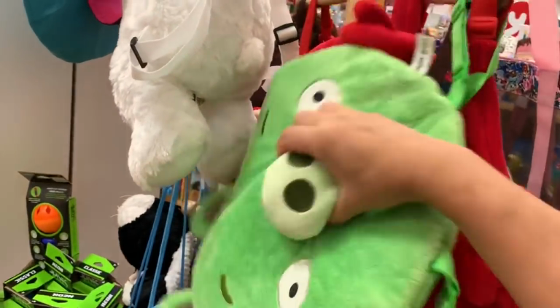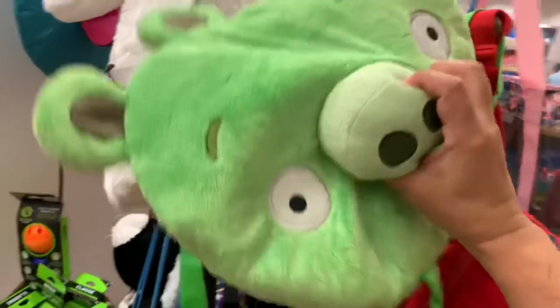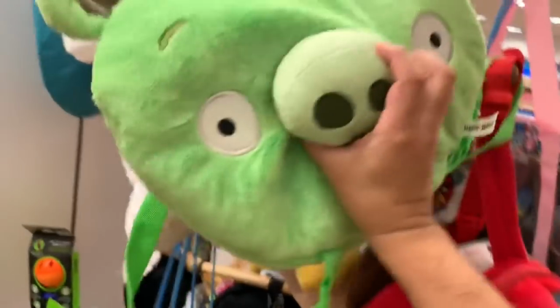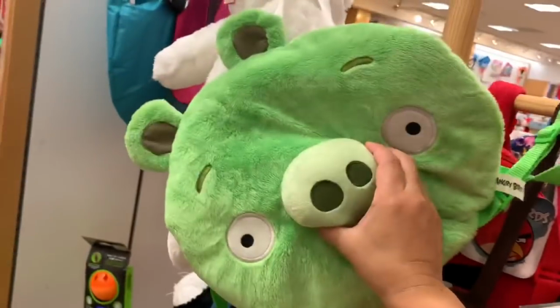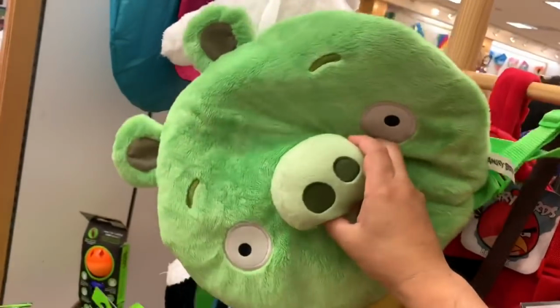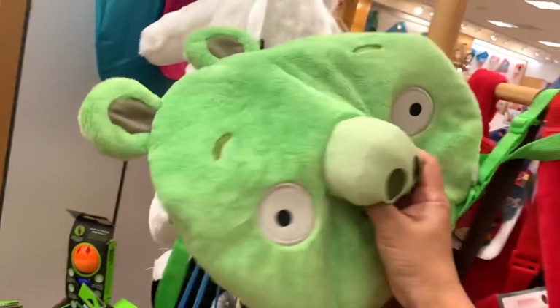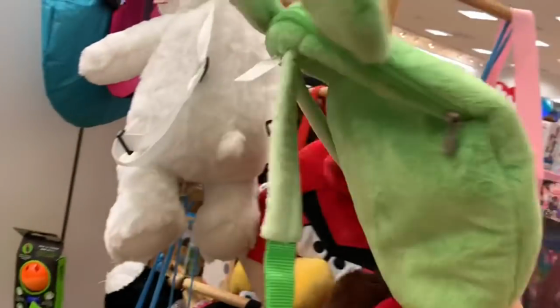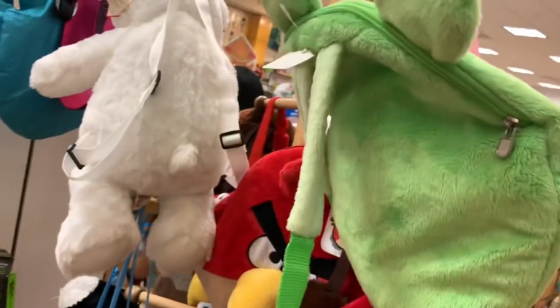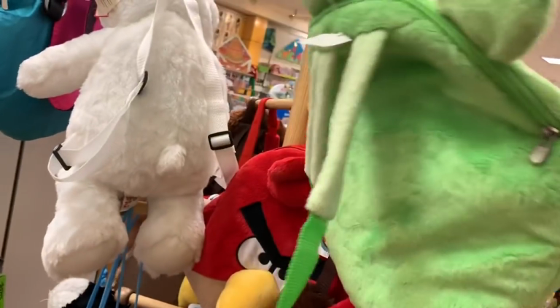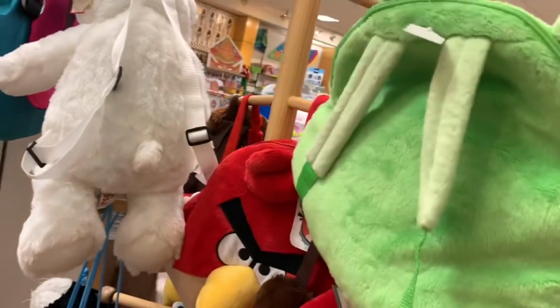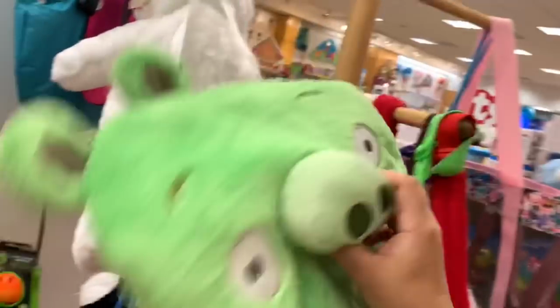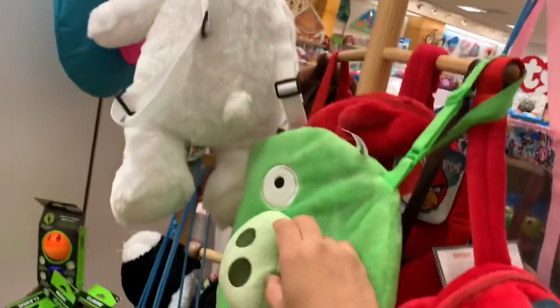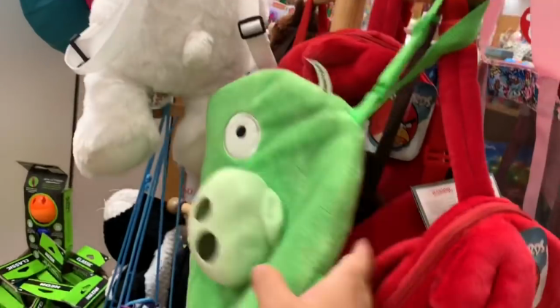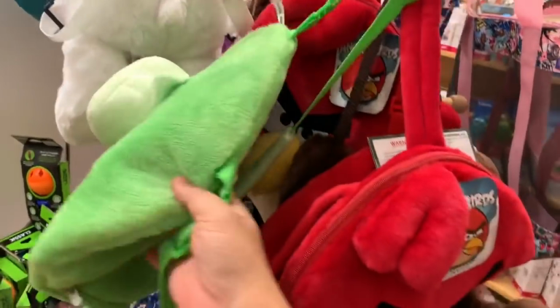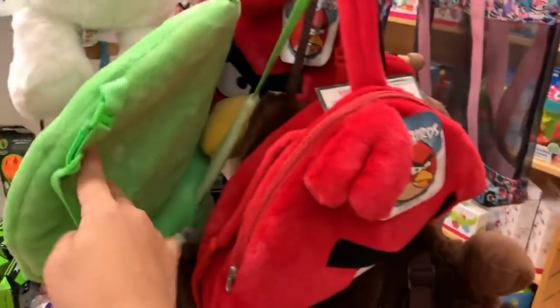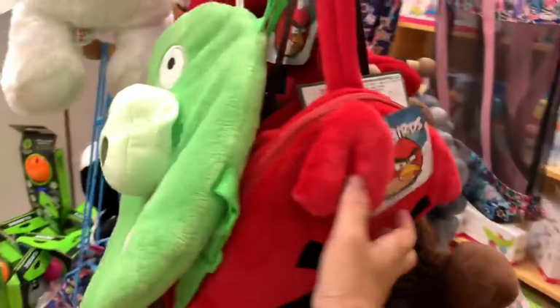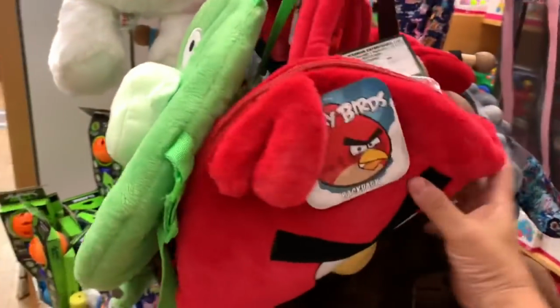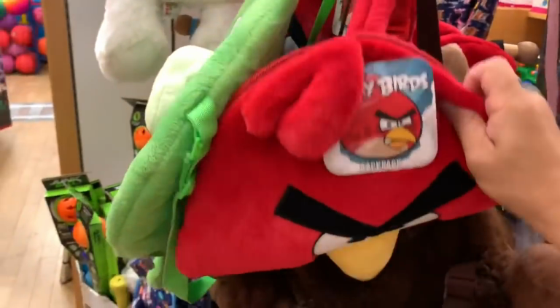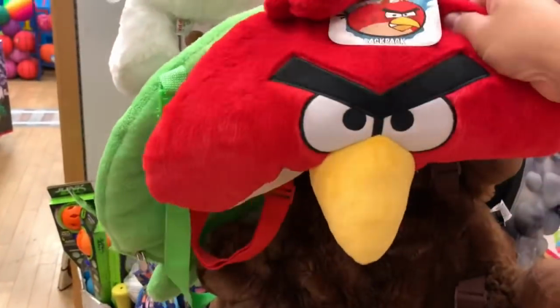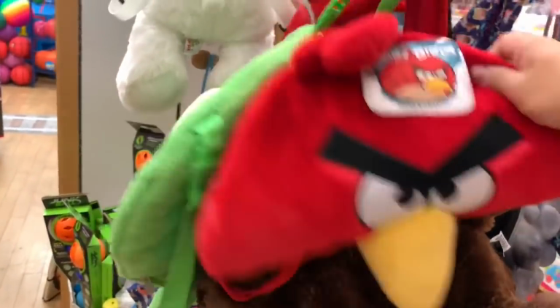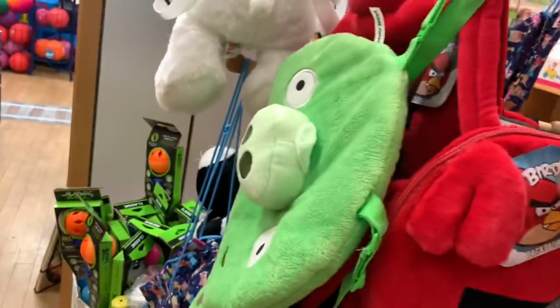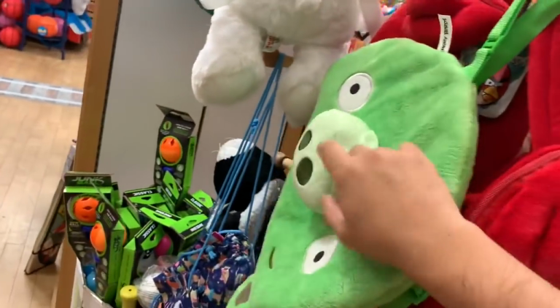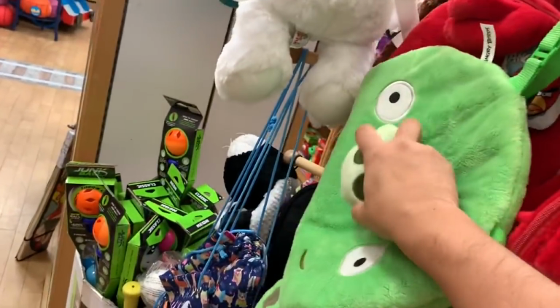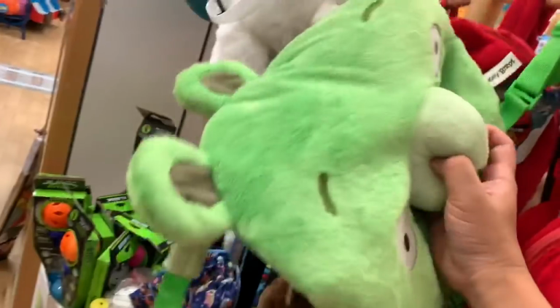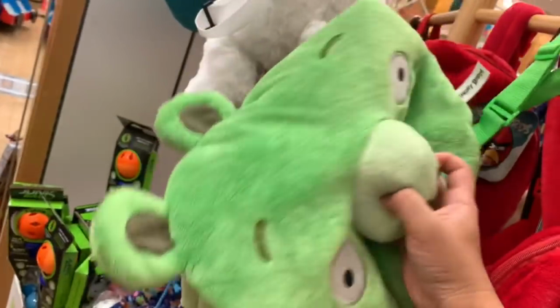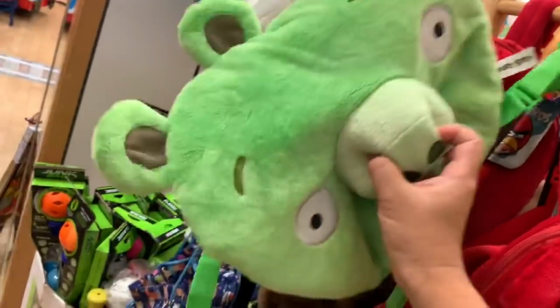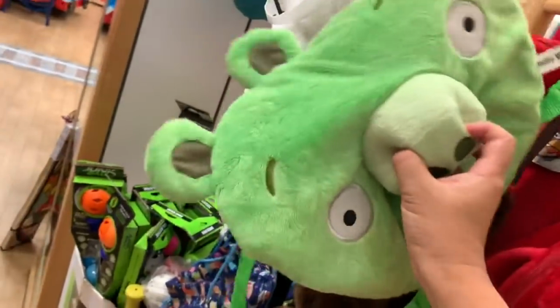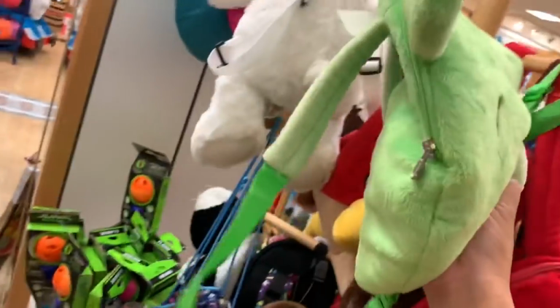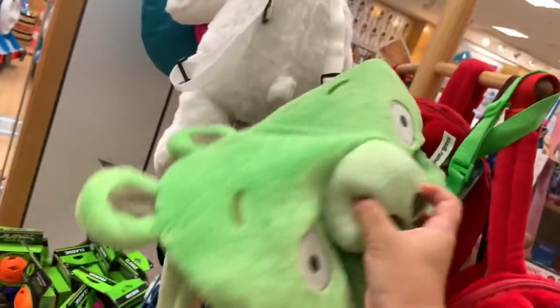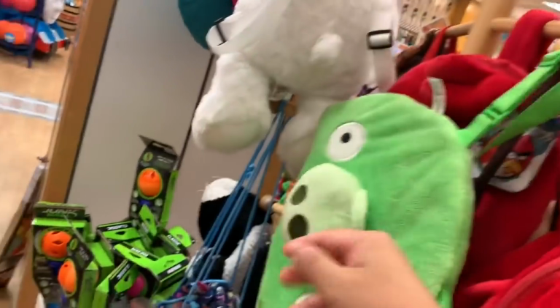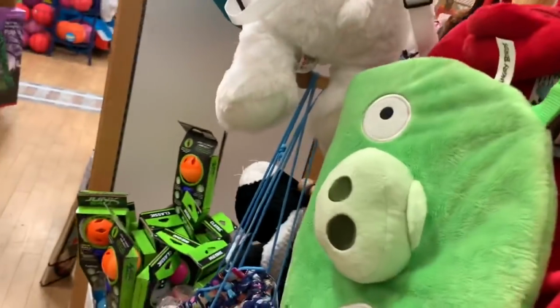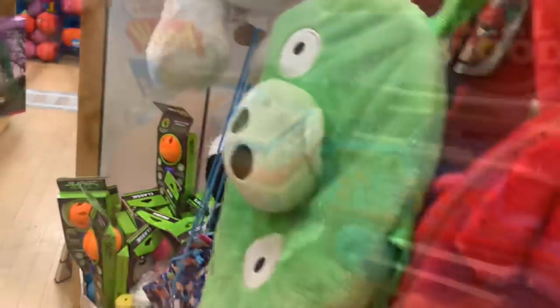By the way, Bad Piggy merchandise is so hard to find, but they got a Bad Piggy backpack here — Bad Piggy and an Angry Bird. I know Bad Piggies are hard to find because we tried looking for some, but they got a cool little Bad Piggy bag. Awesome.